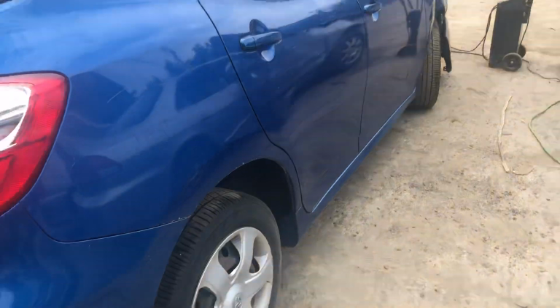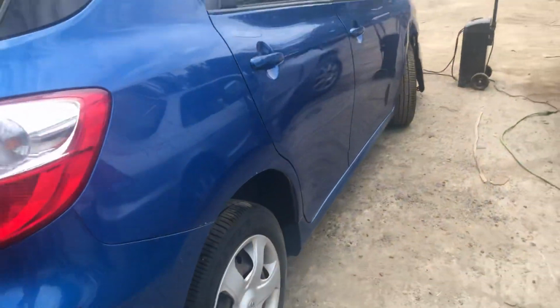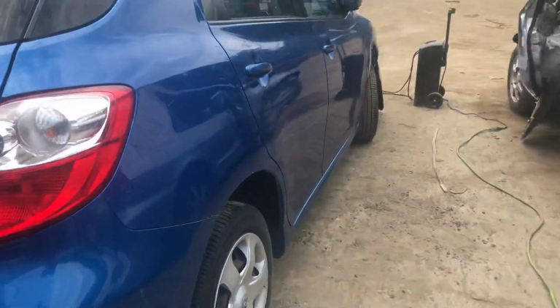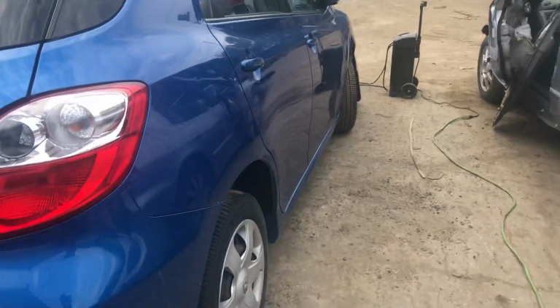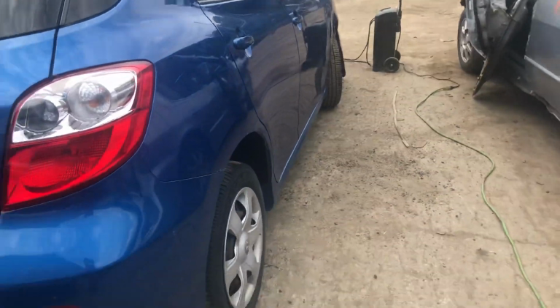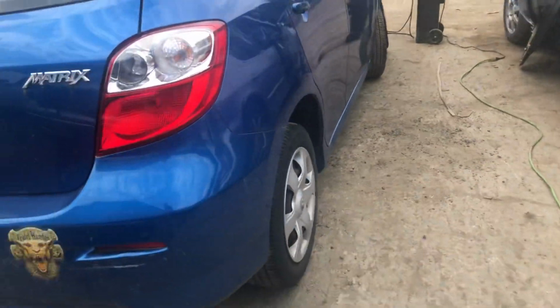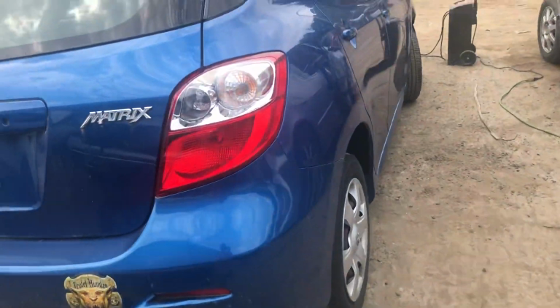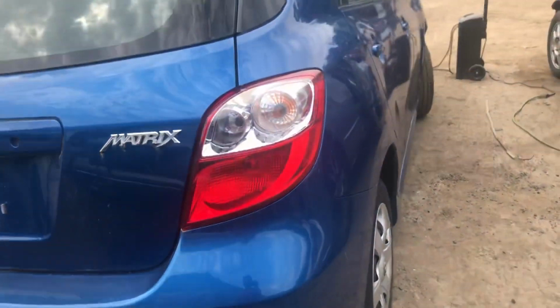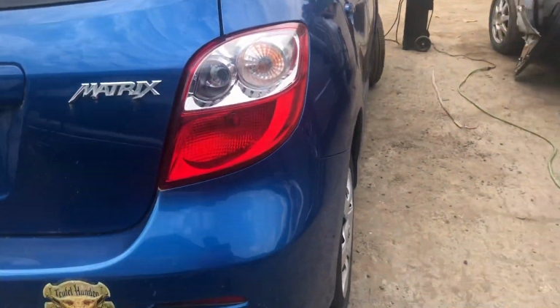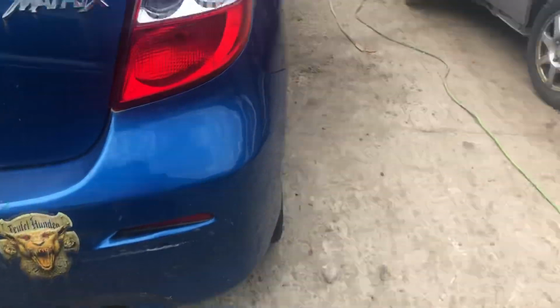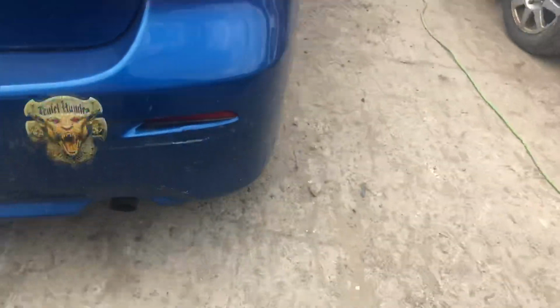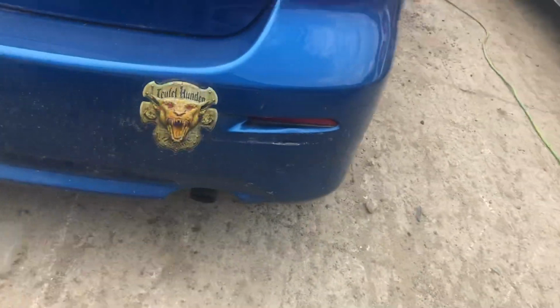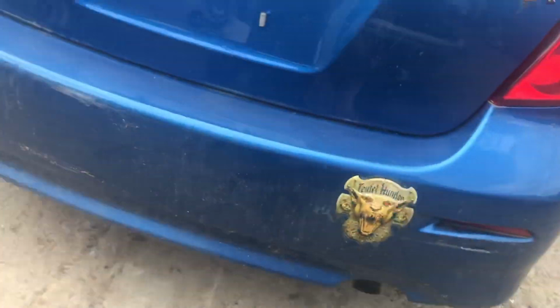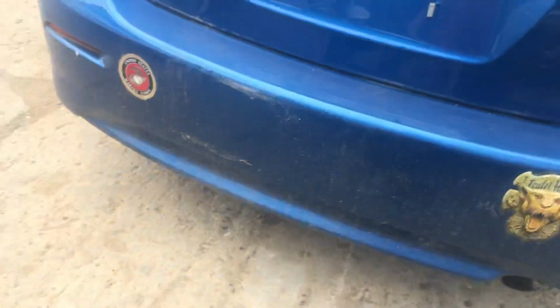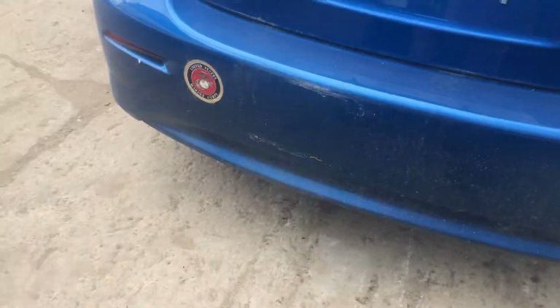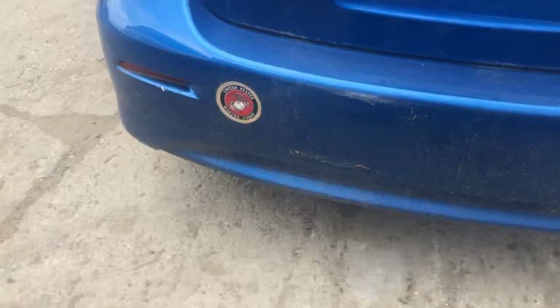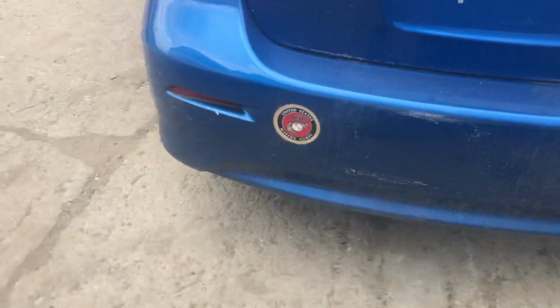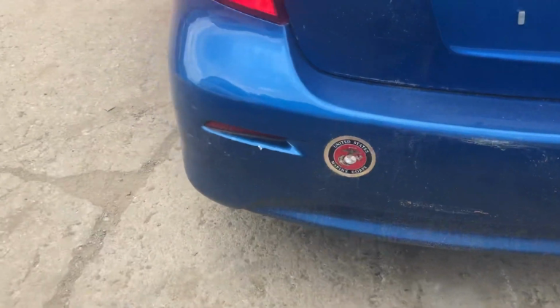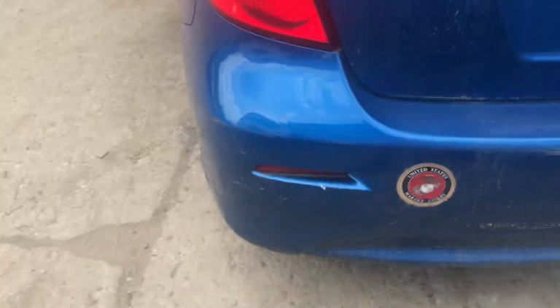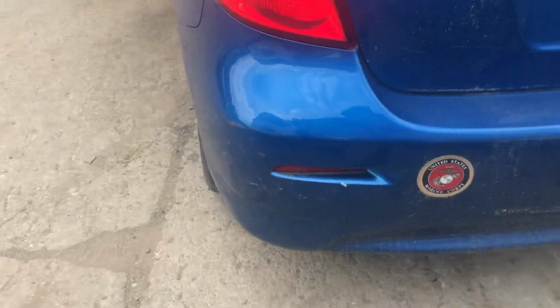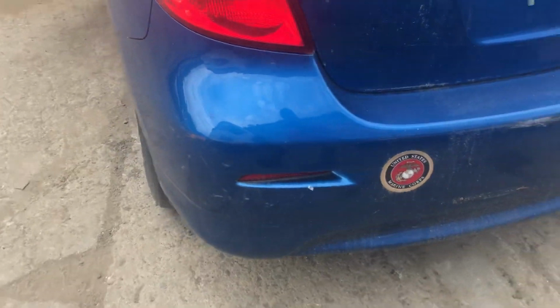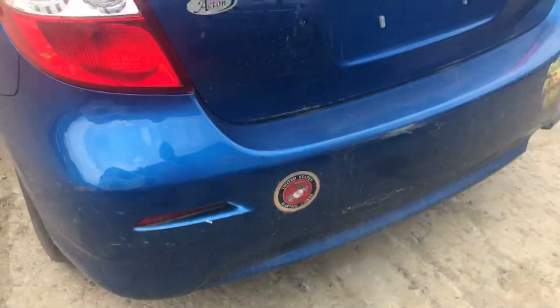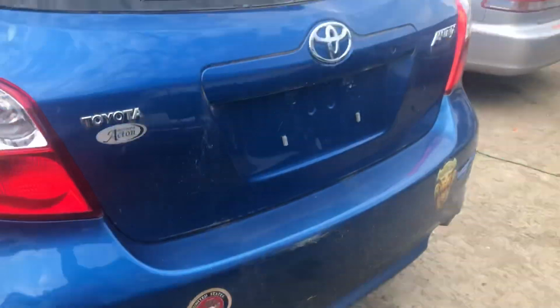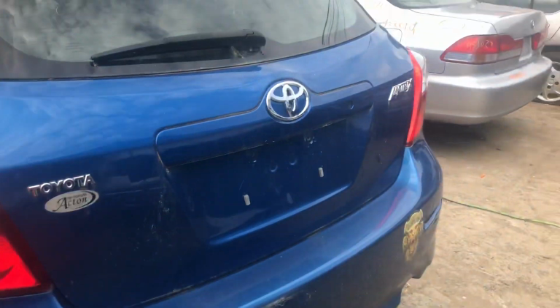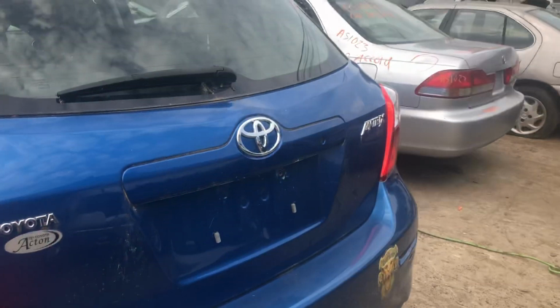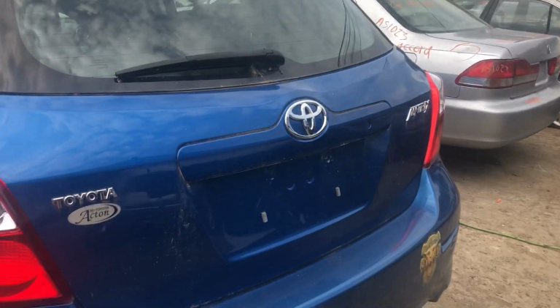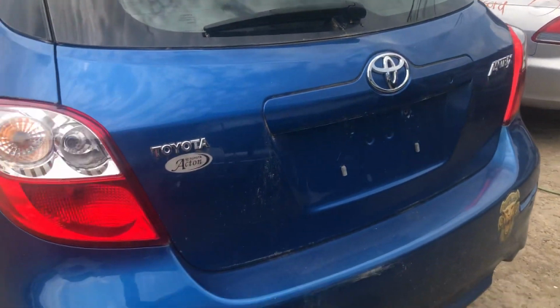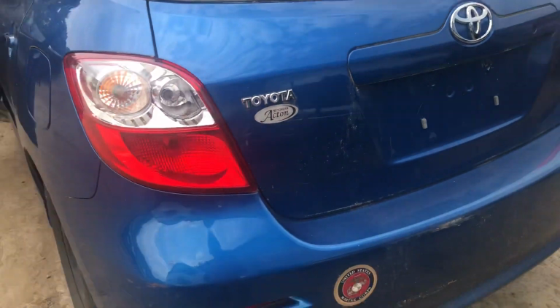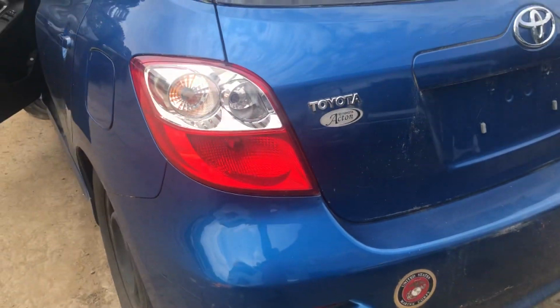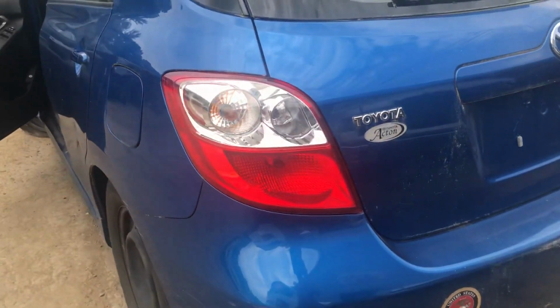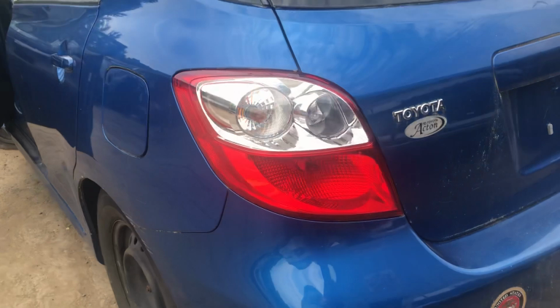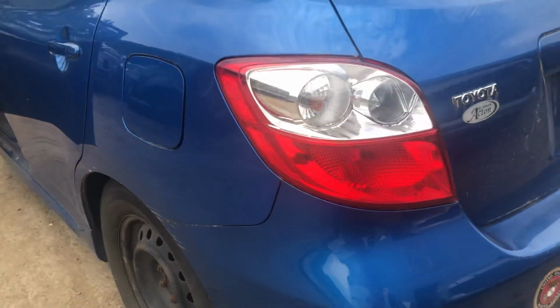Quarter panel's scuffed up. Good taillight. Rear bumper's pretty dirty, scuffed up on the corner. Lid looks good.